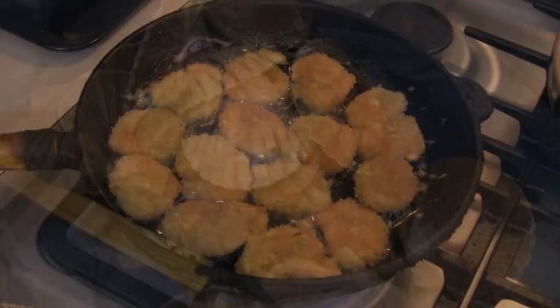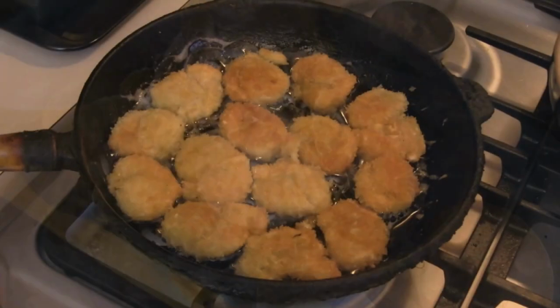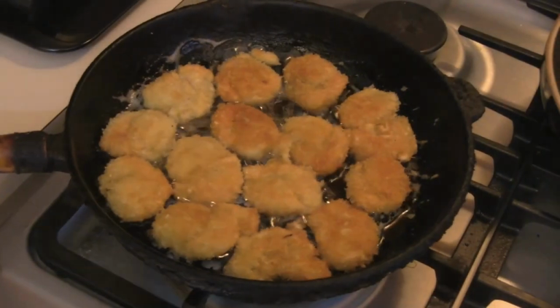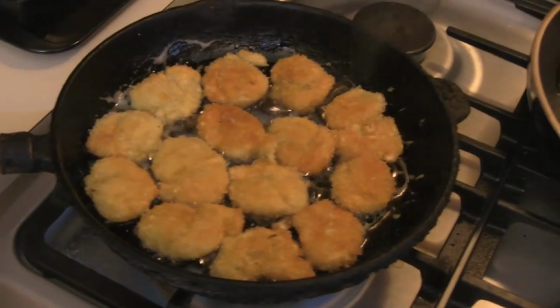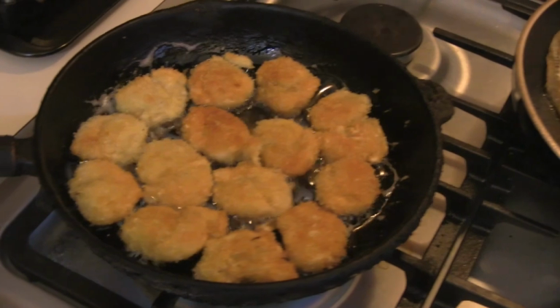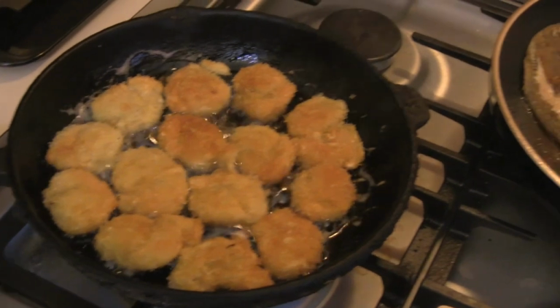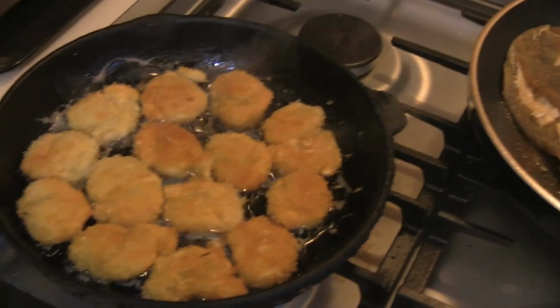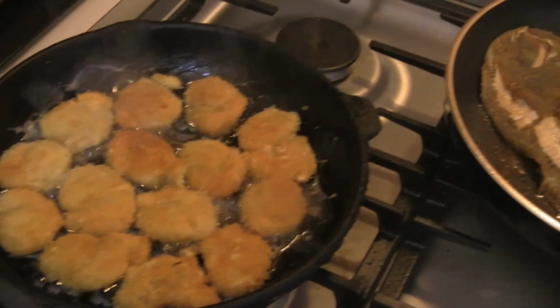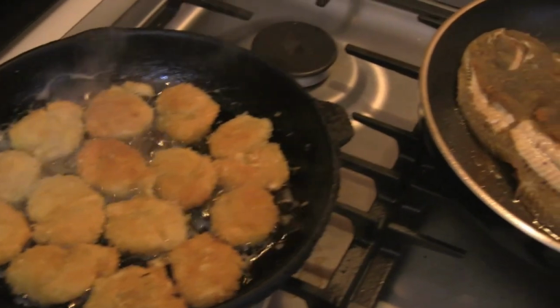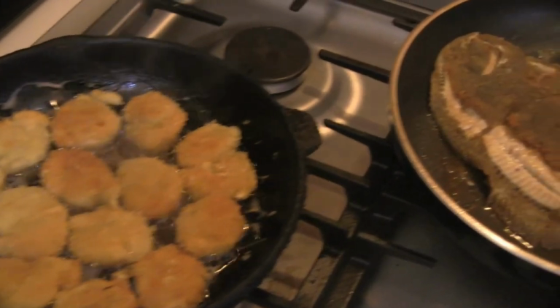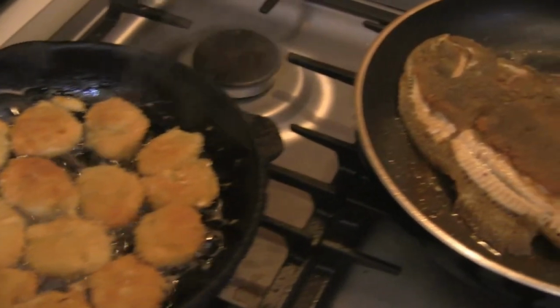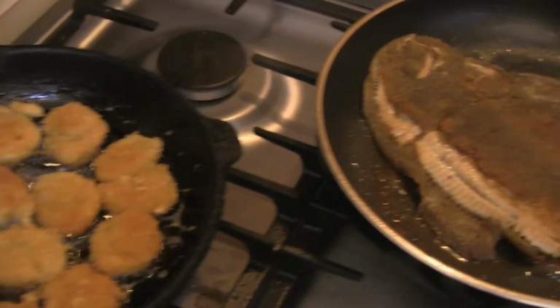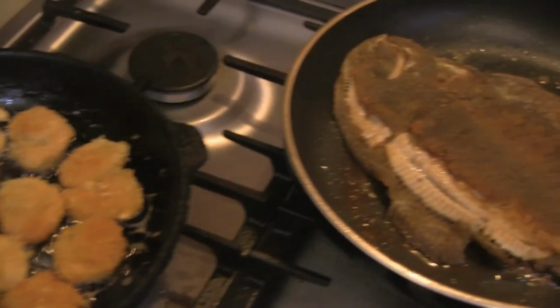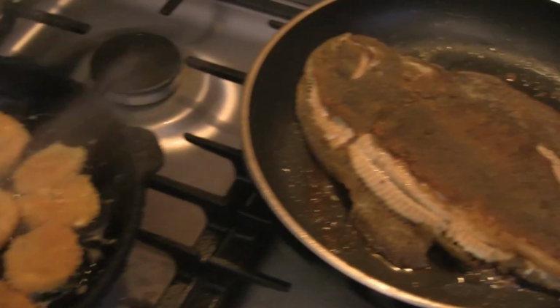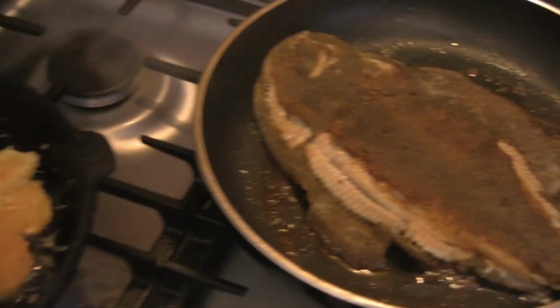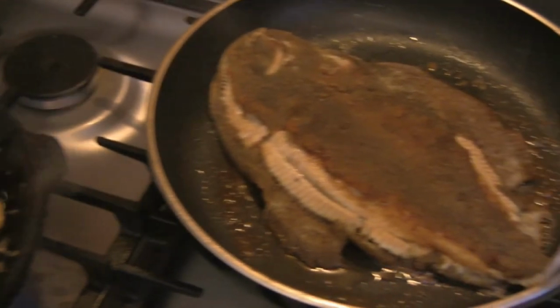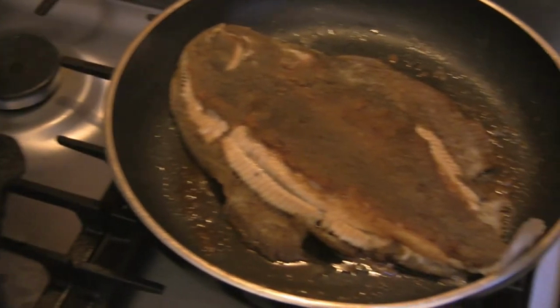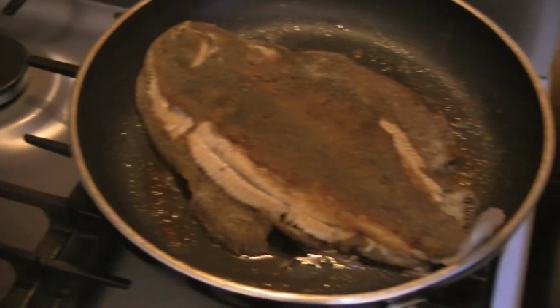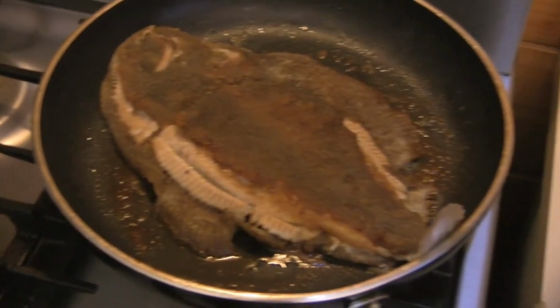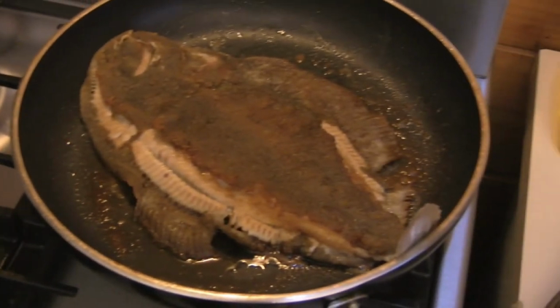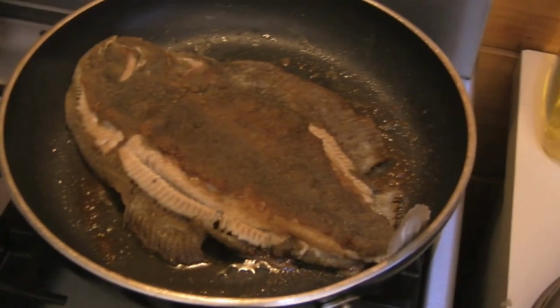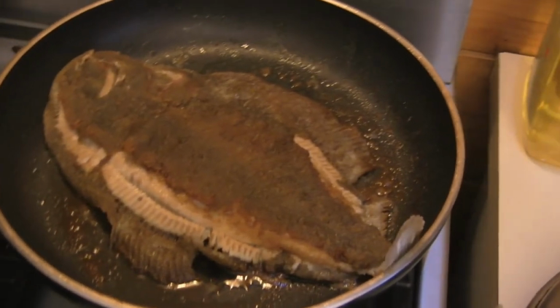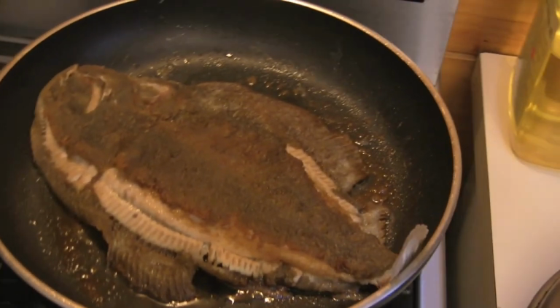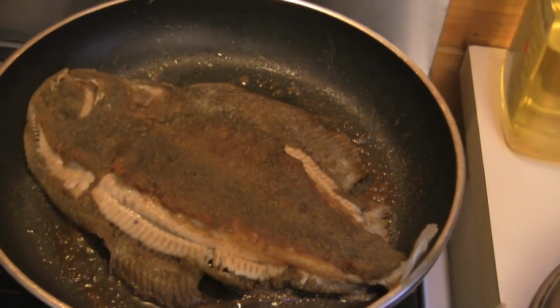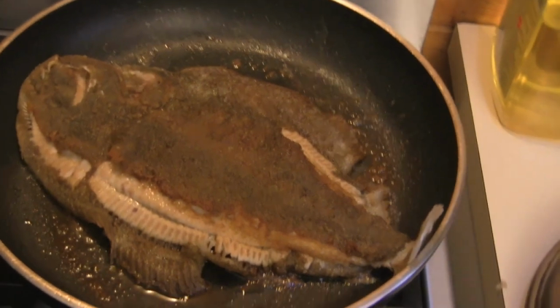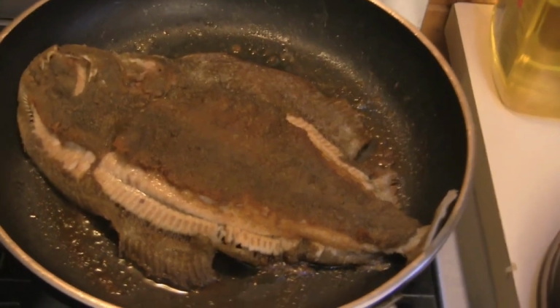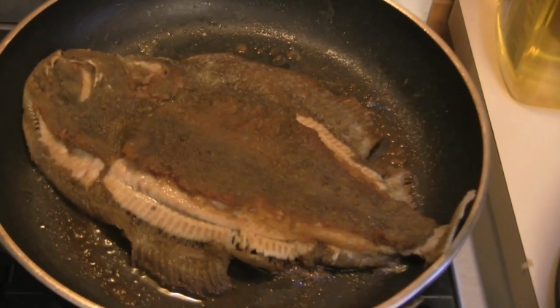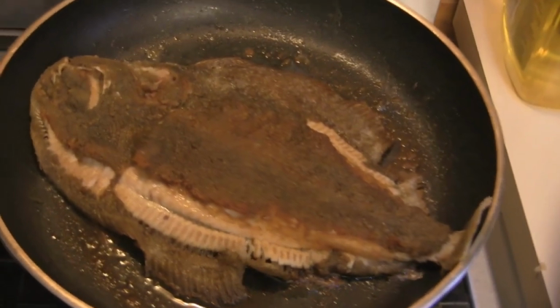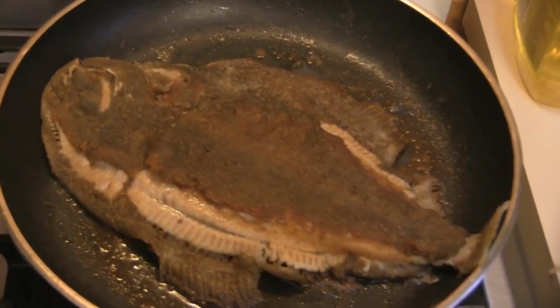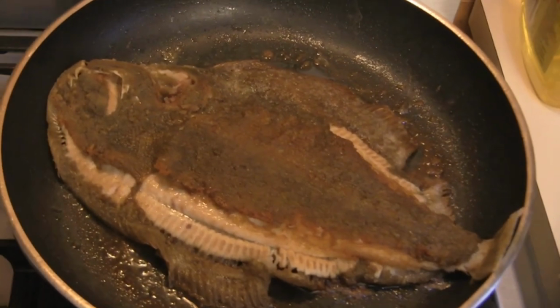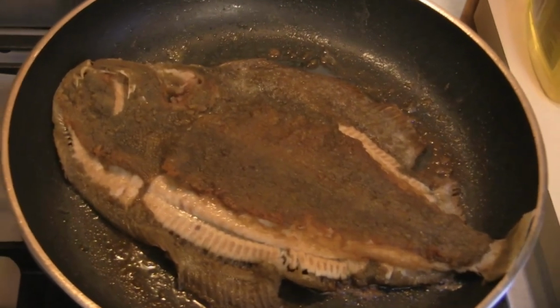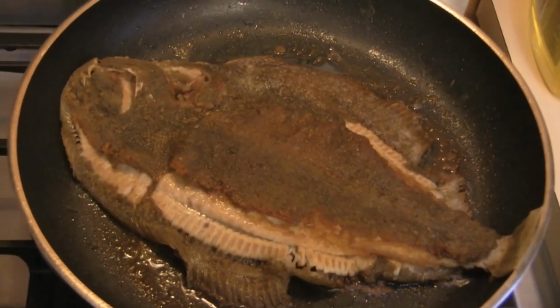The rewards for a few hours diving: crumbed scallops and pan-fried sole in butter and olive oil.